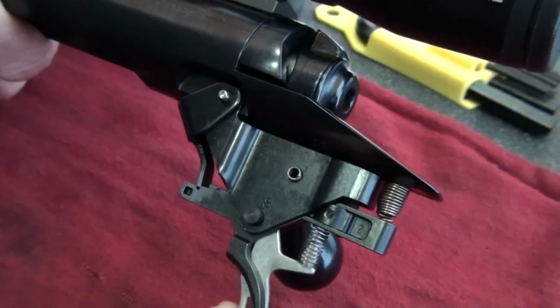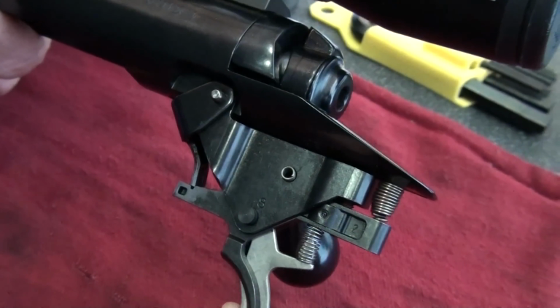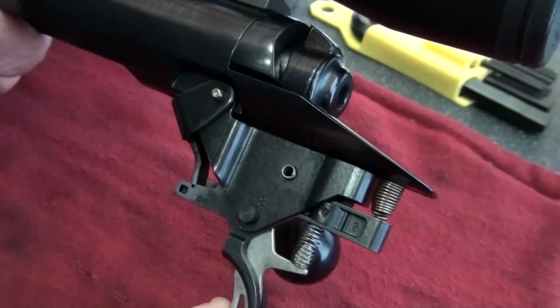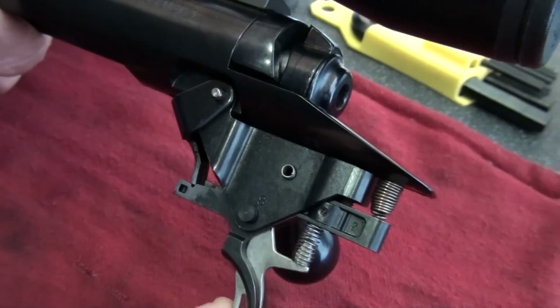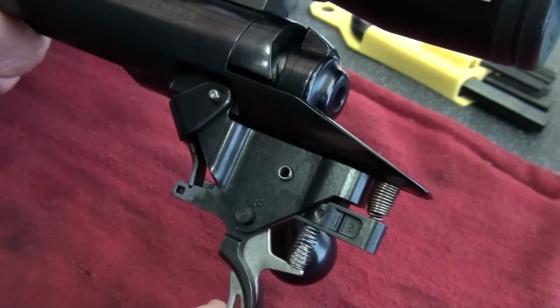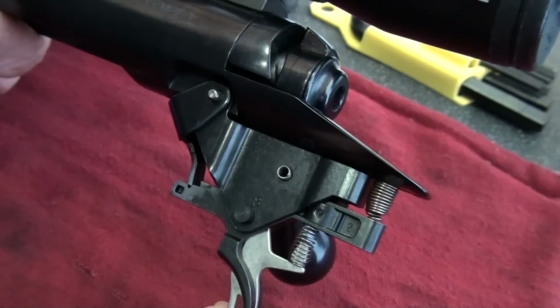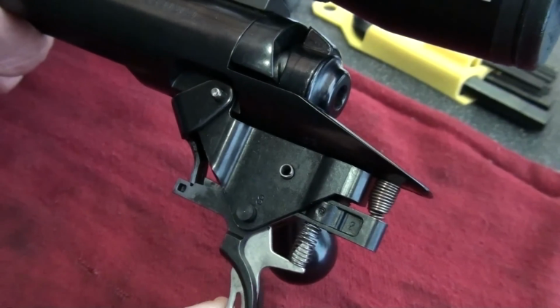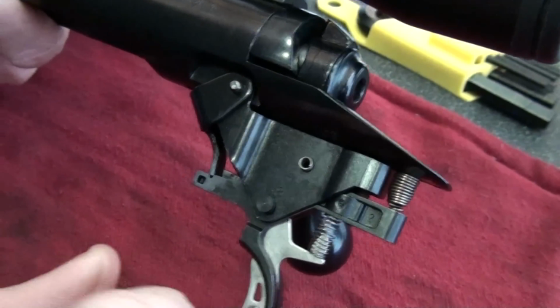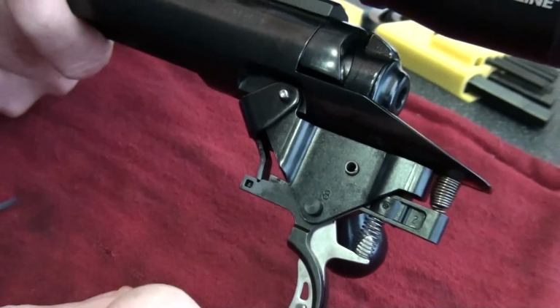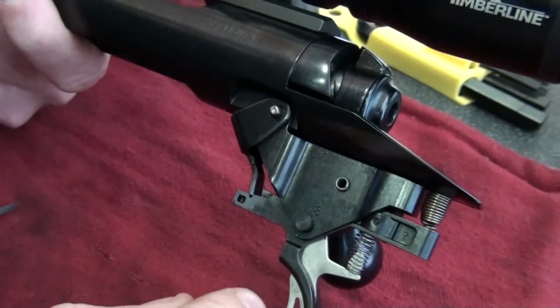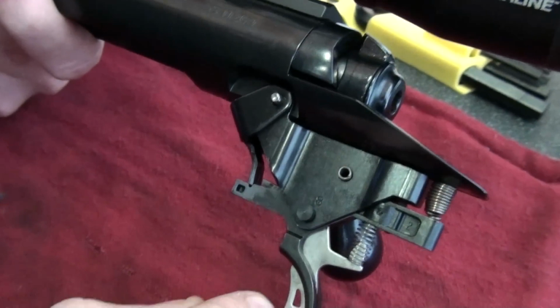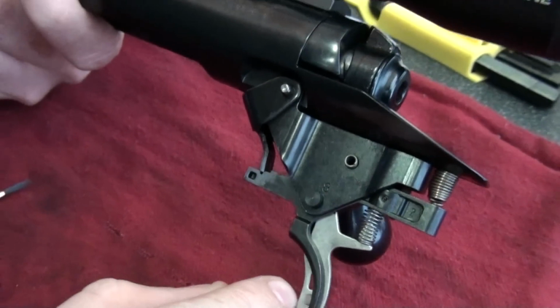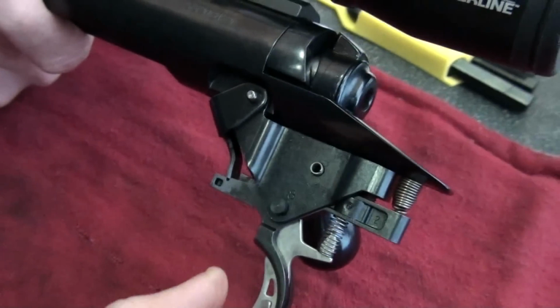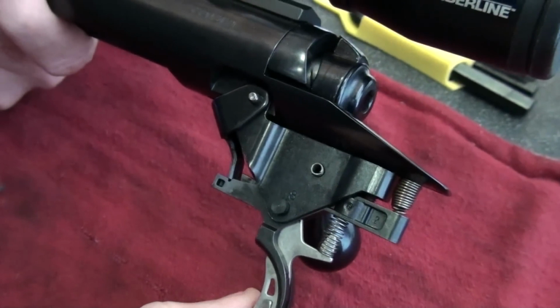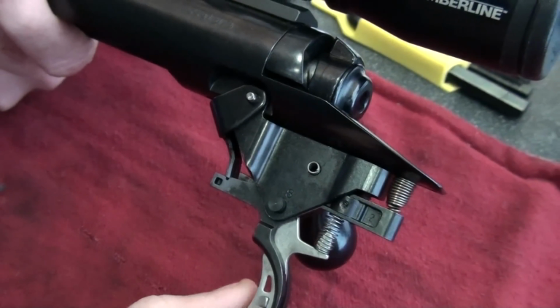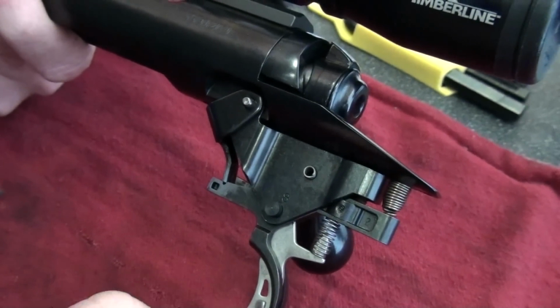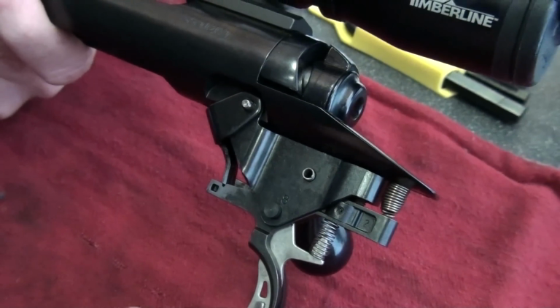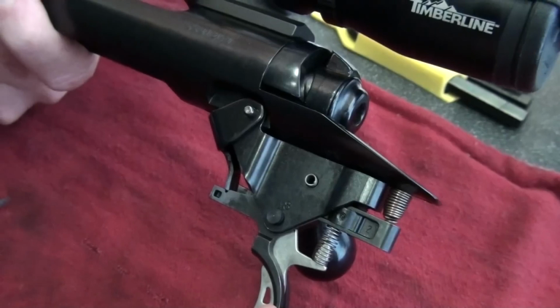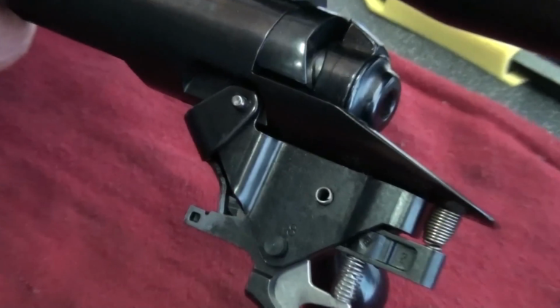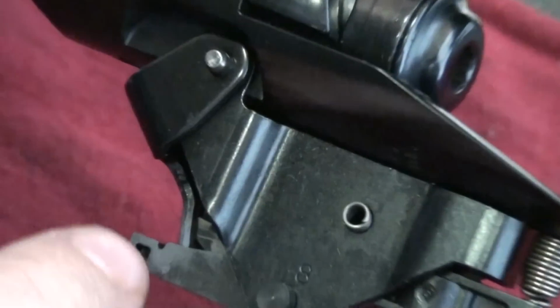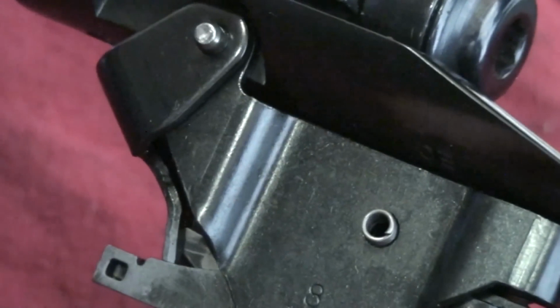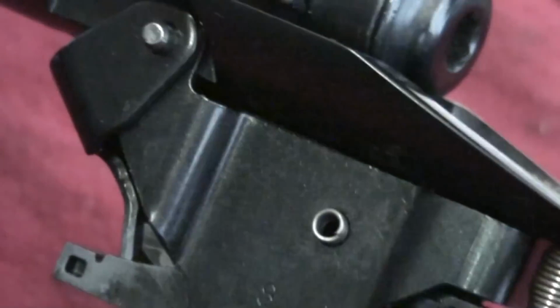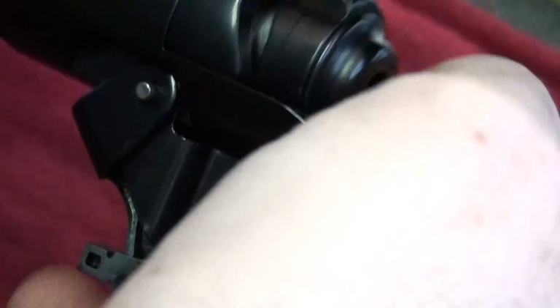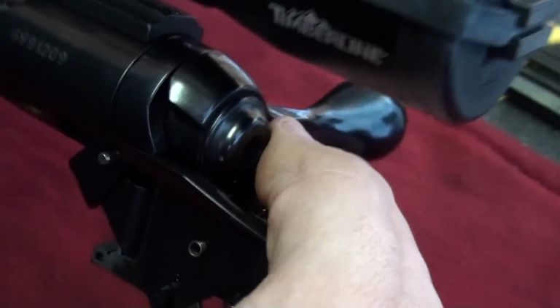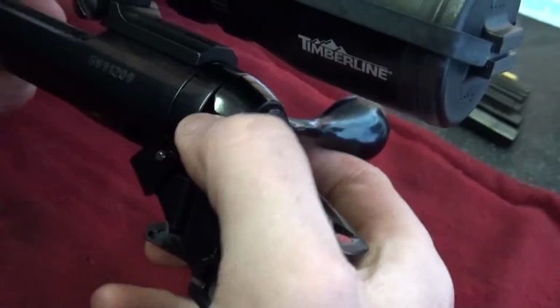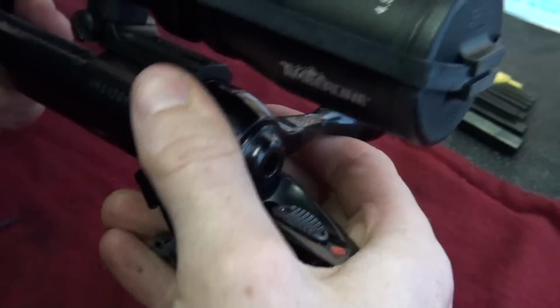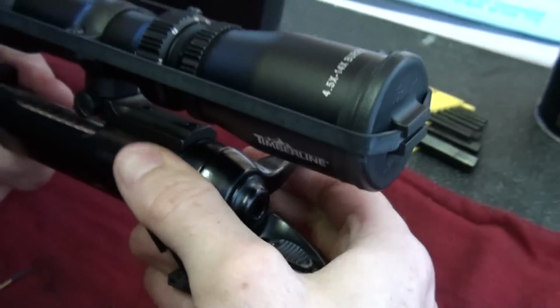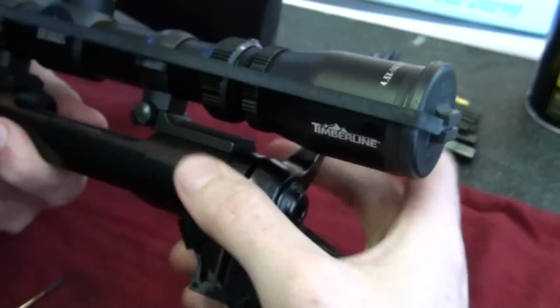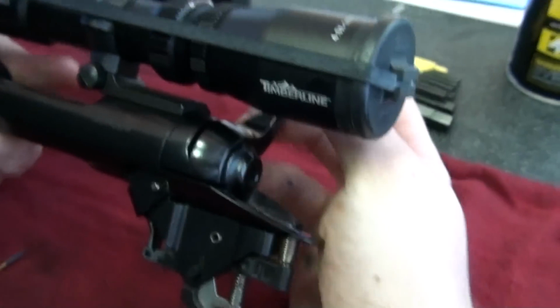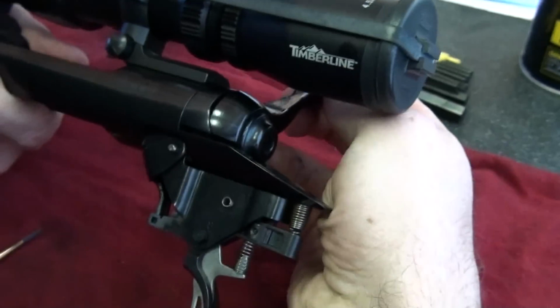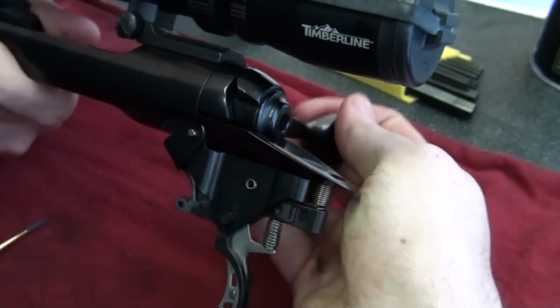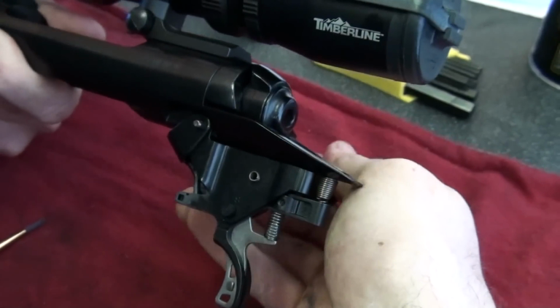We got nothing. That's perfect because before, this trigger safety was actually setting off the gun. Of course it wasn't firing because you do that and the trigger safety catches it, so we were safe. But then it made it unfireable.